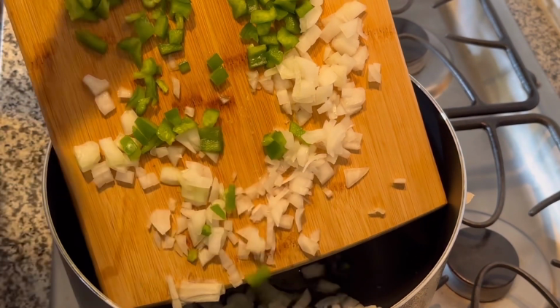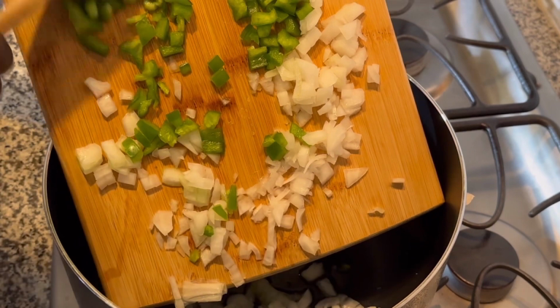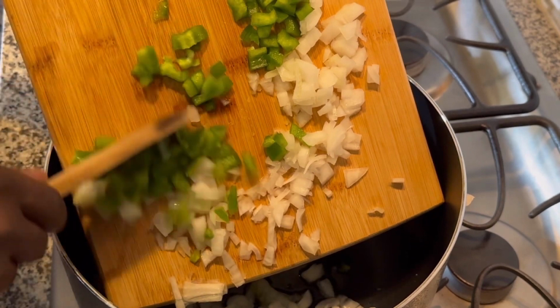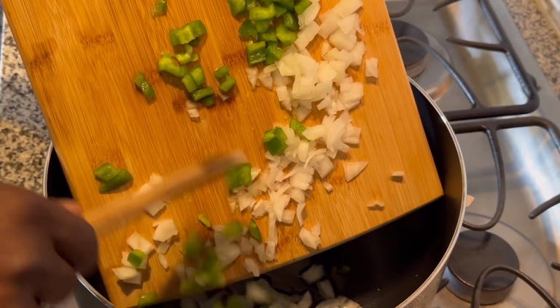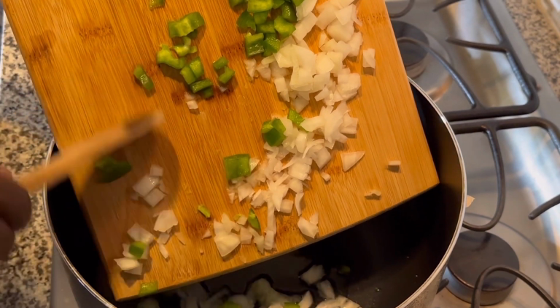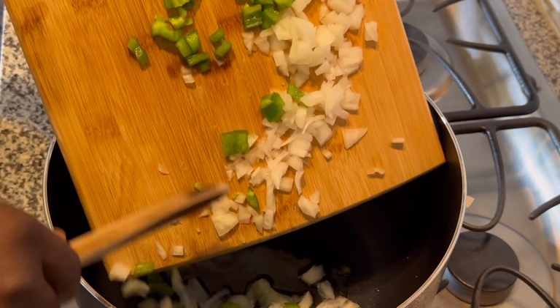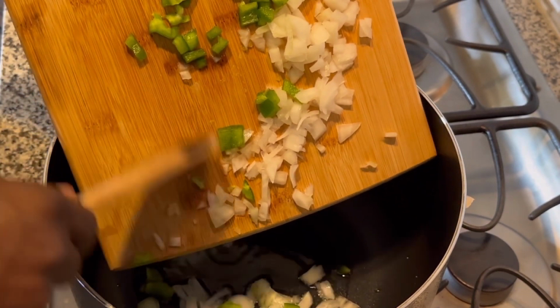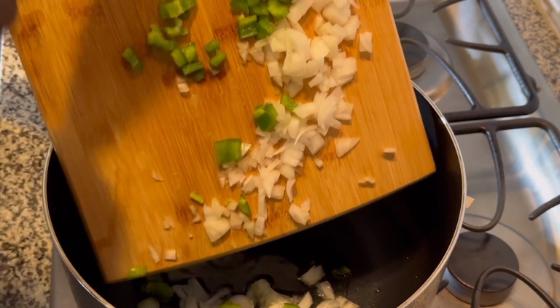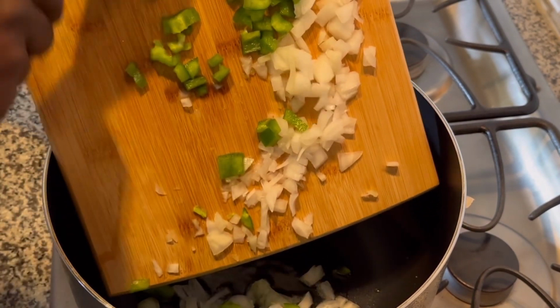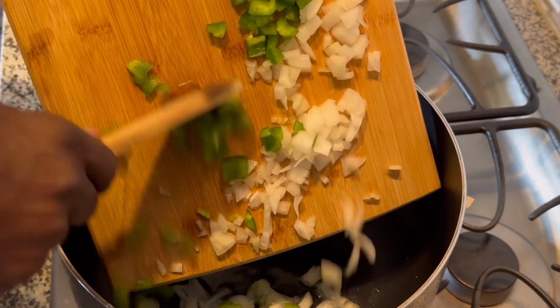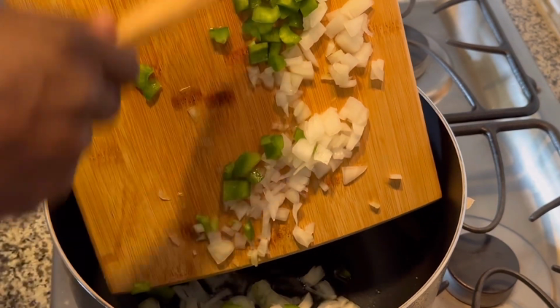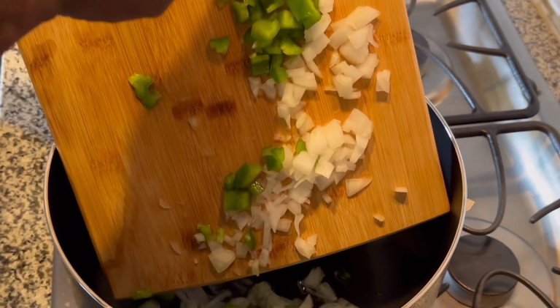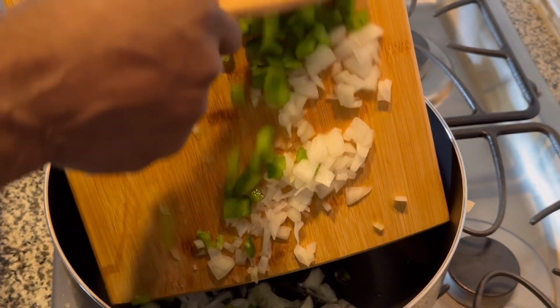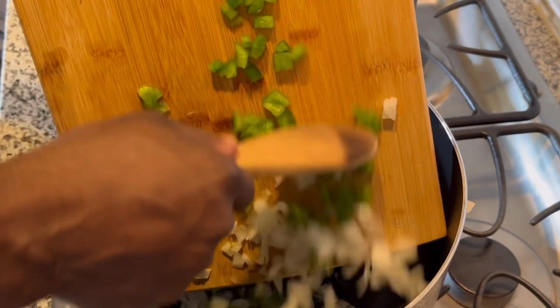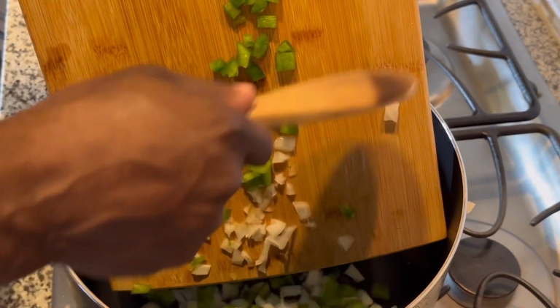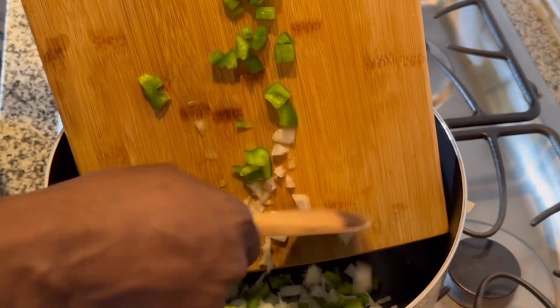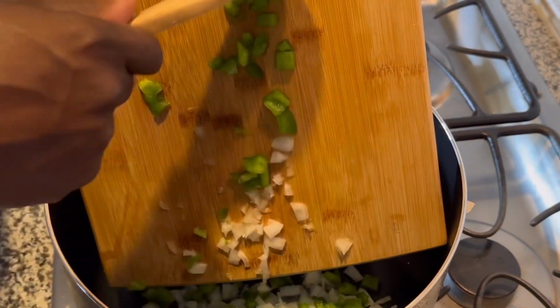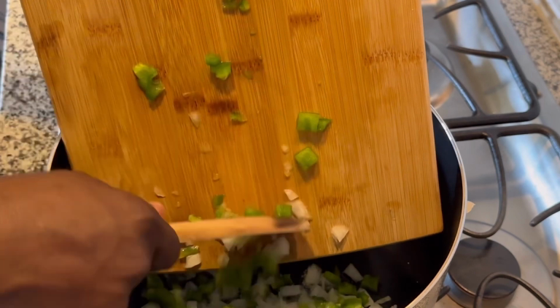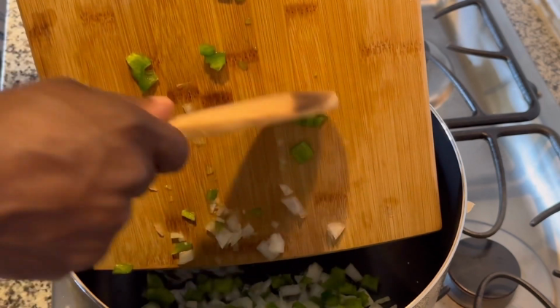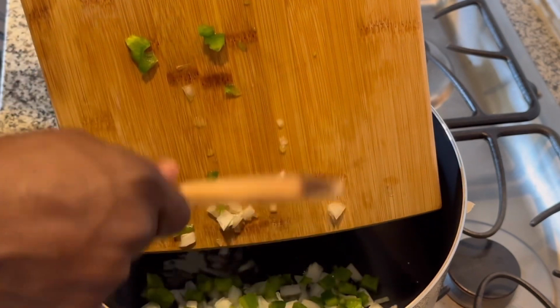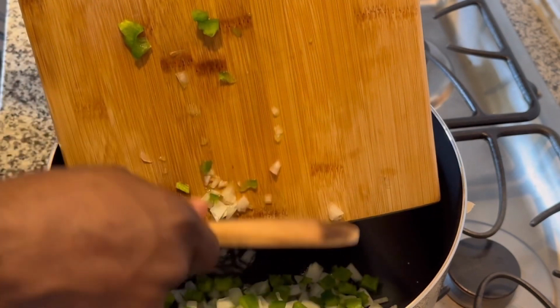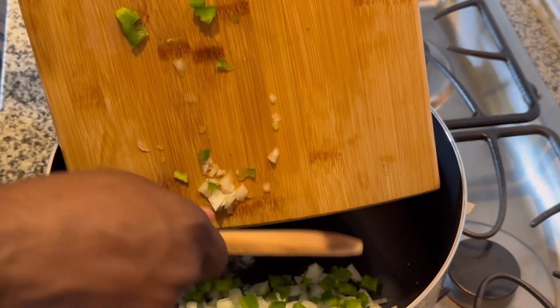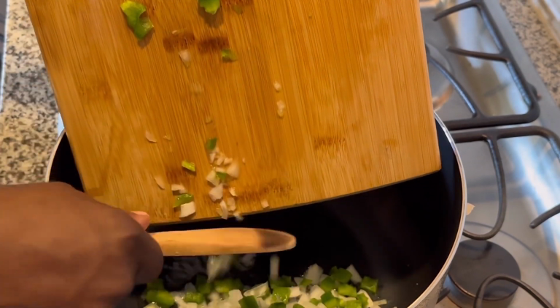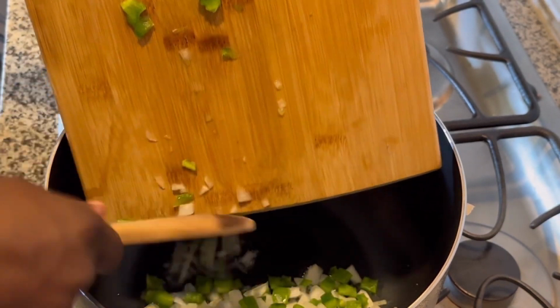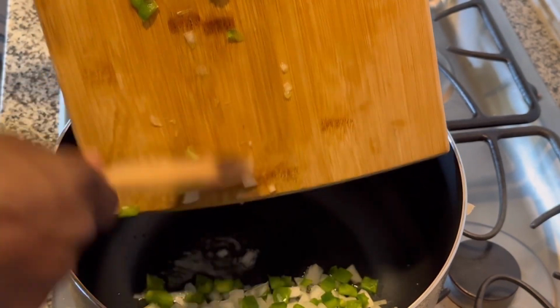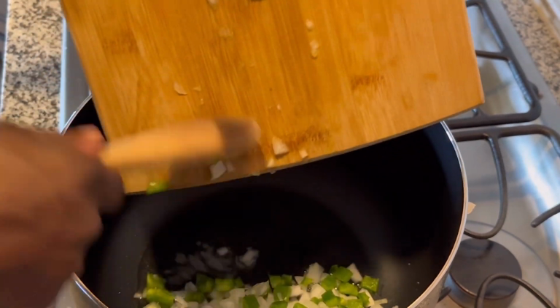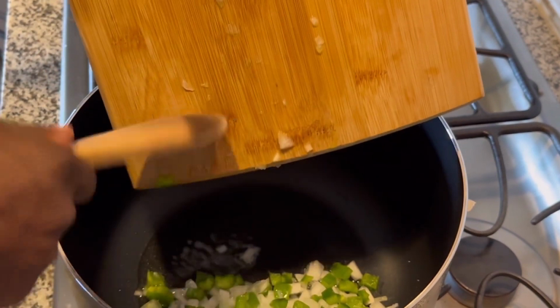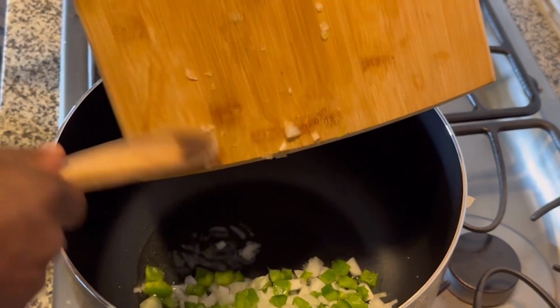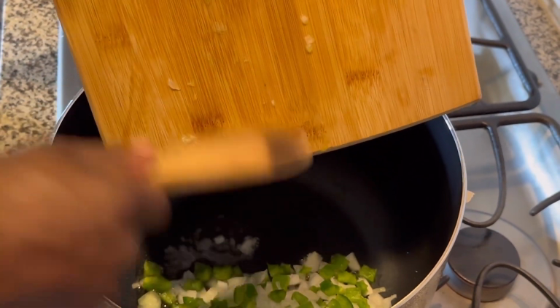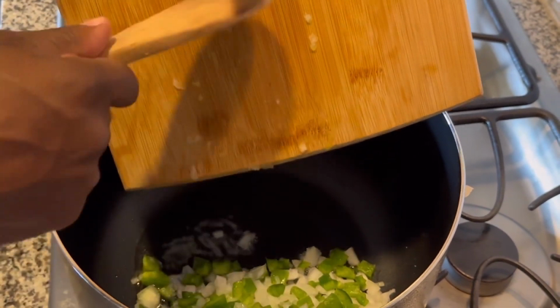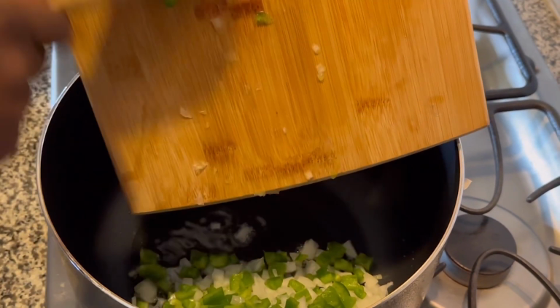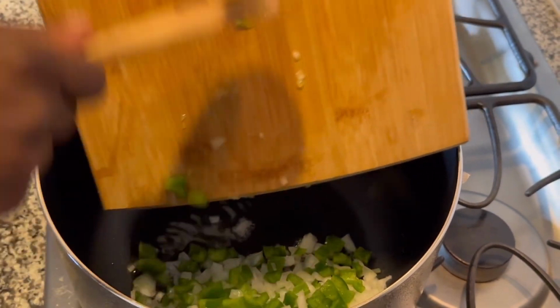Before you add it to the pan, you want to make sure that there is some type of oil at the bottom so that it won't stick and so it can help cook the vegetables.